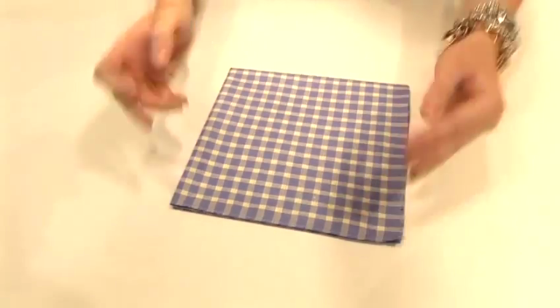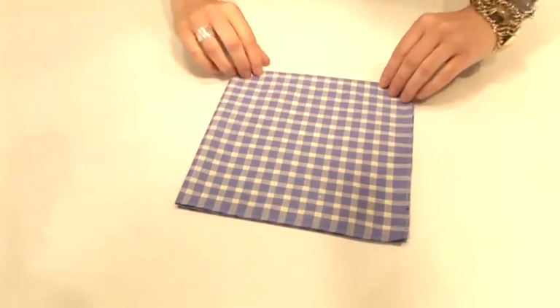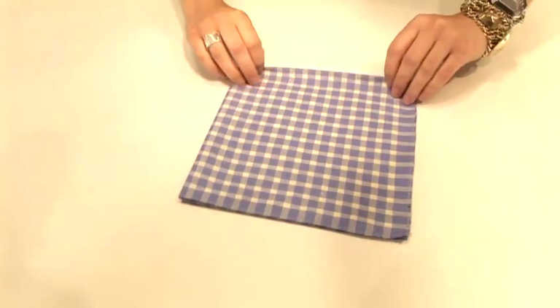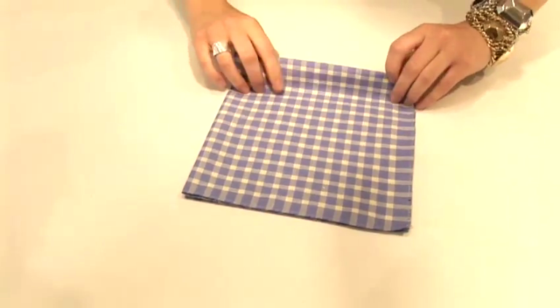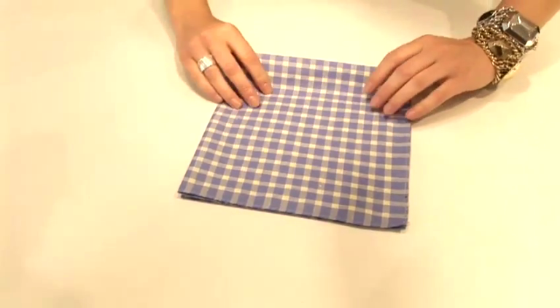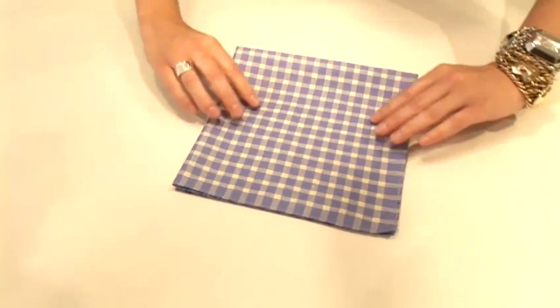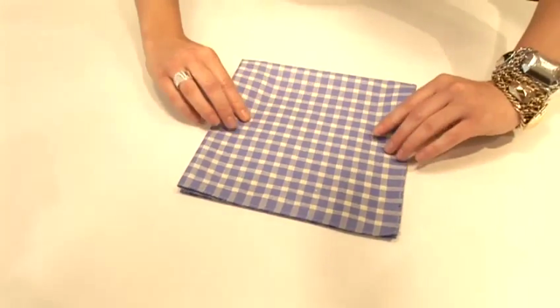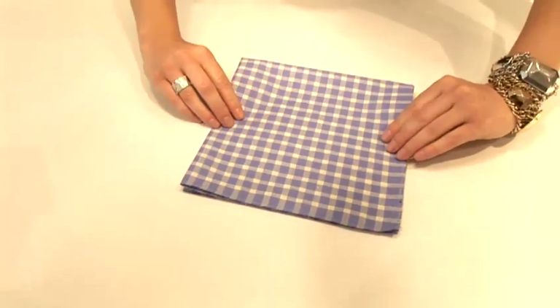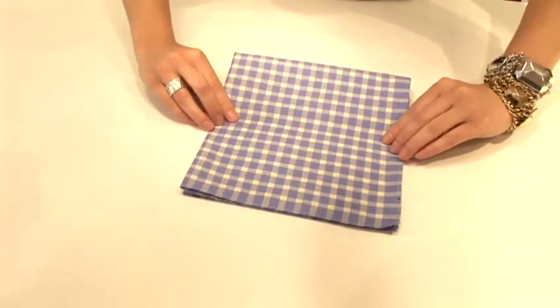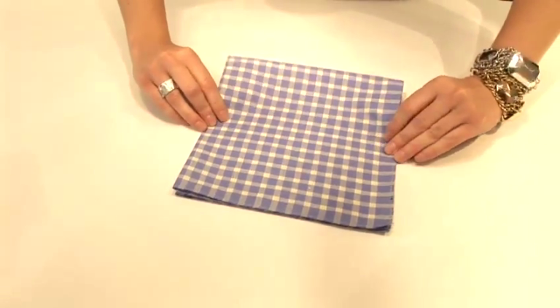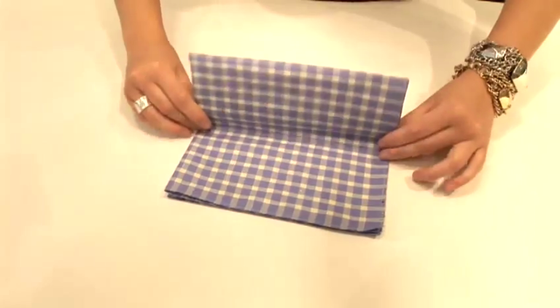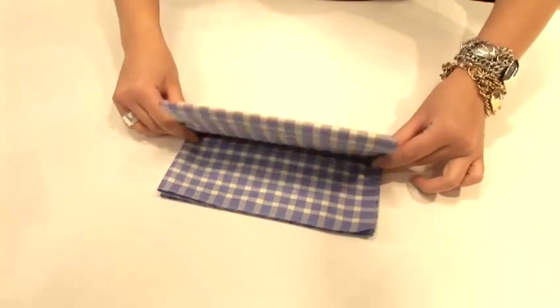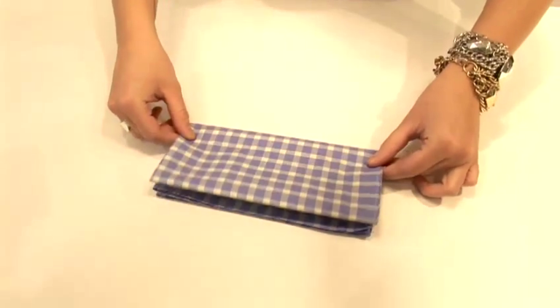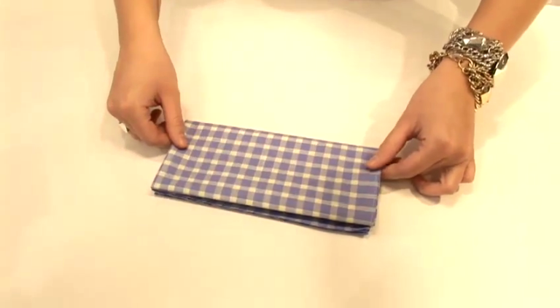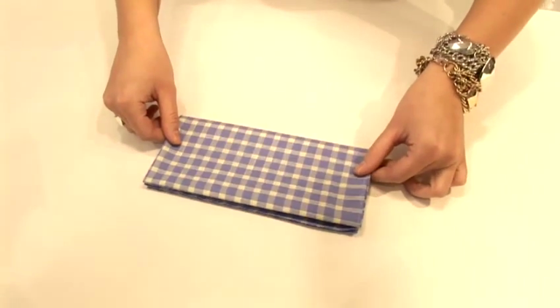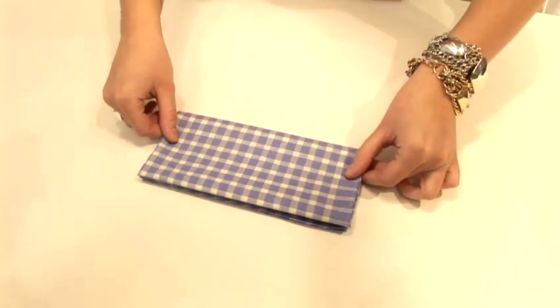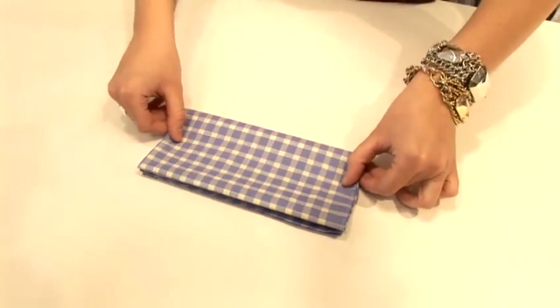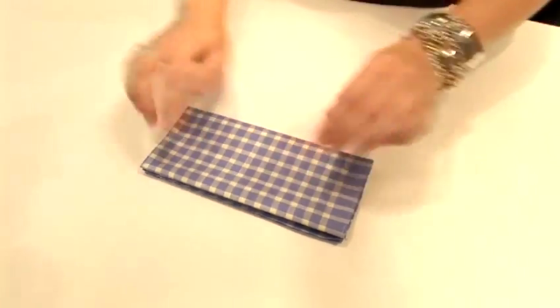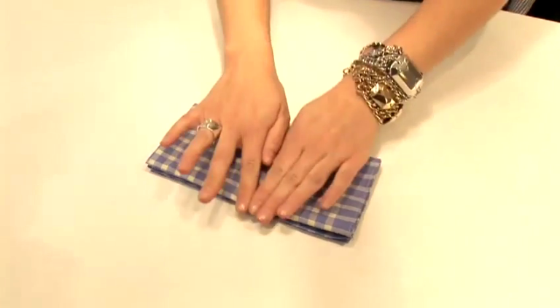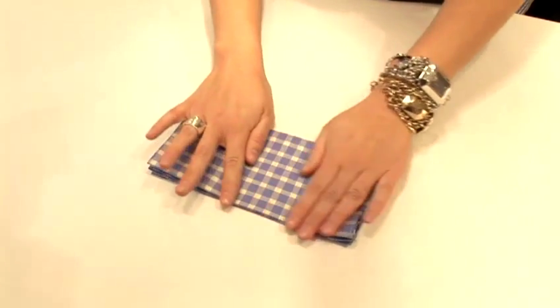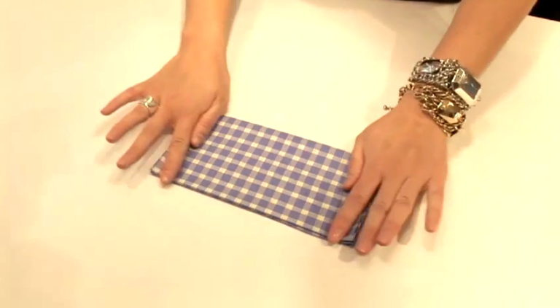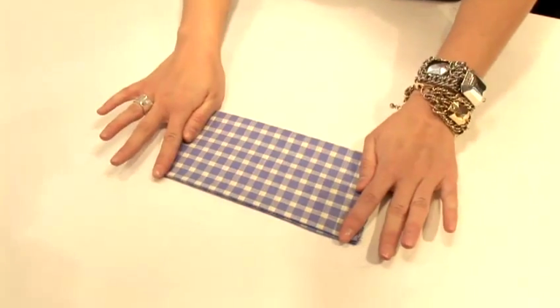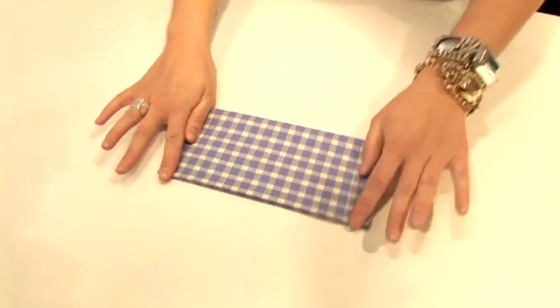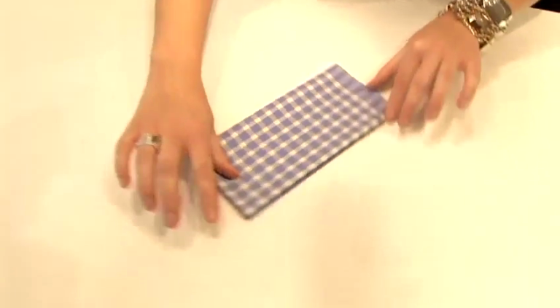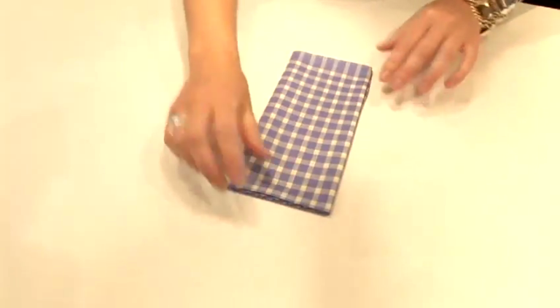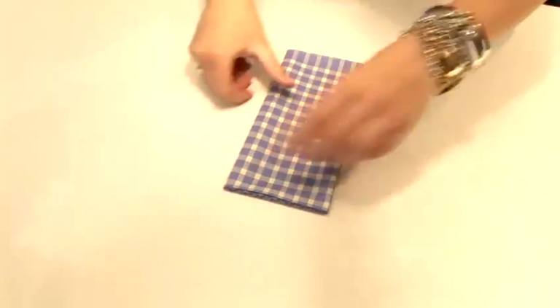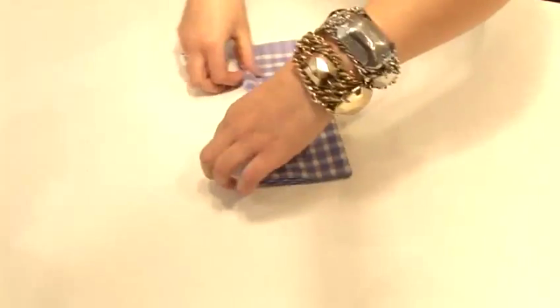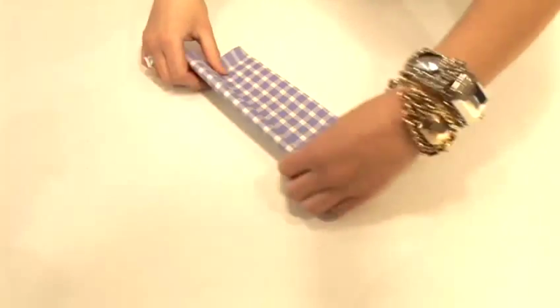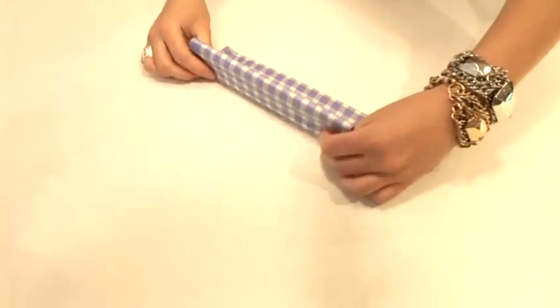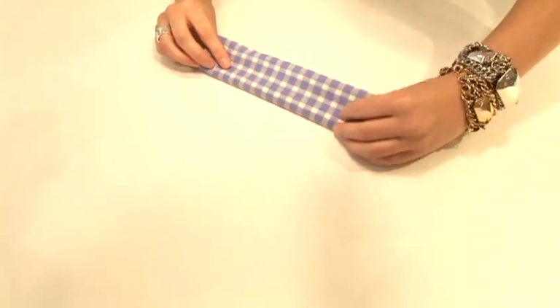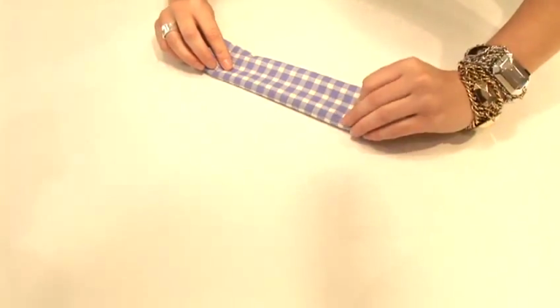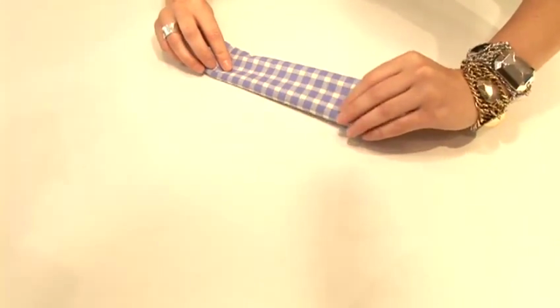Now I'm folding a rectangular handkerchief, so you just fold once more through the middle and press down, and then once again.